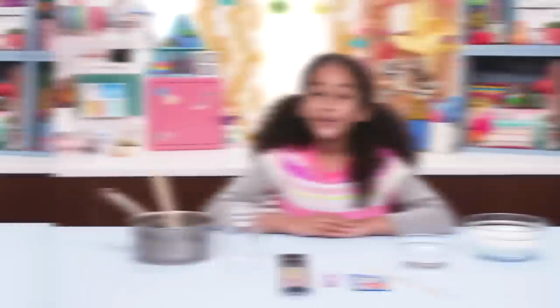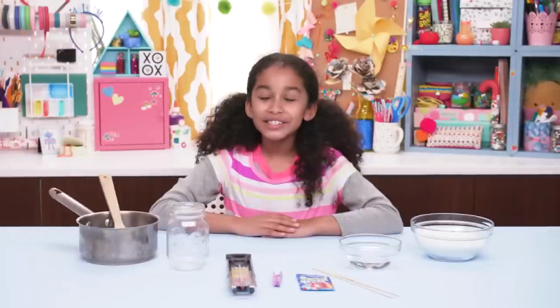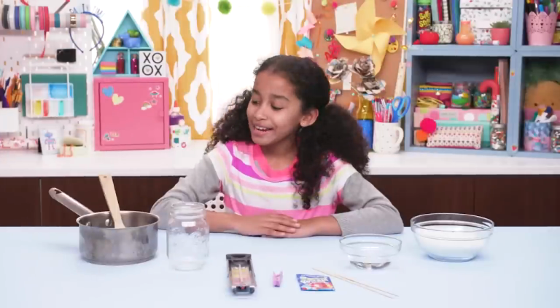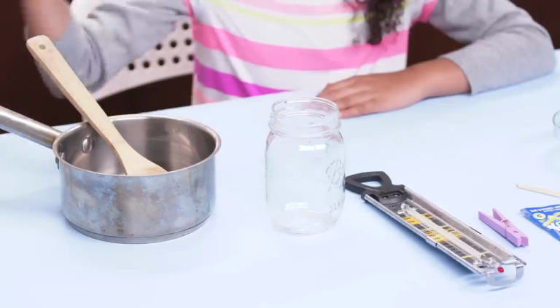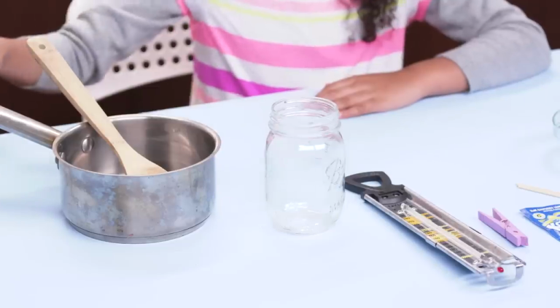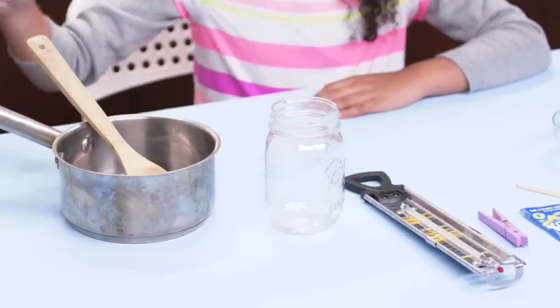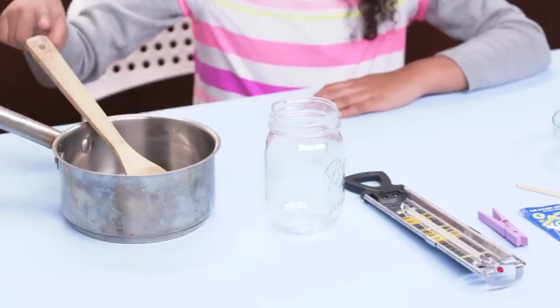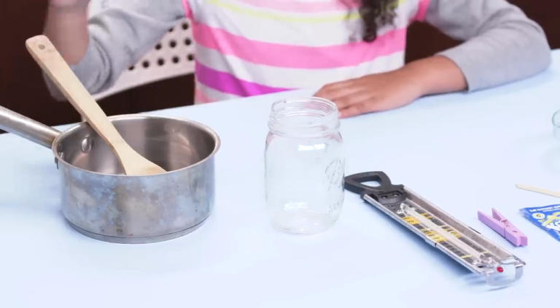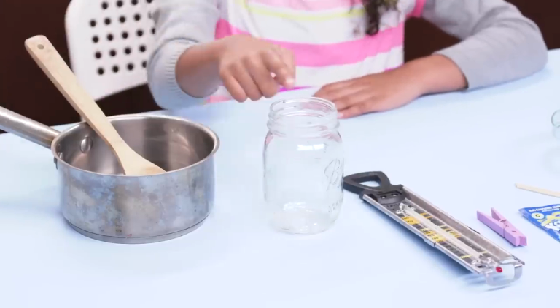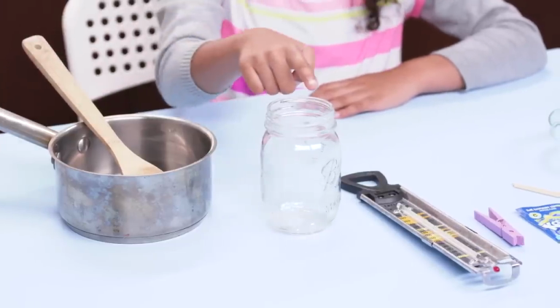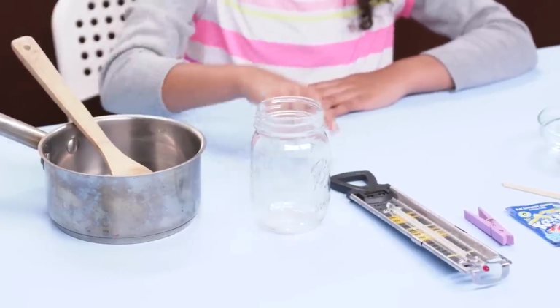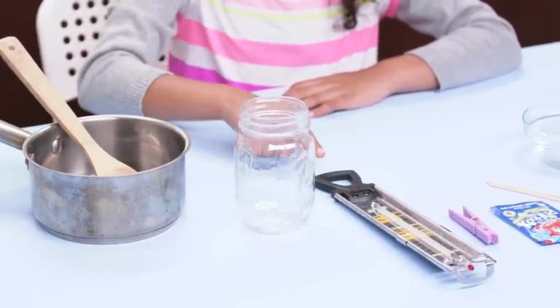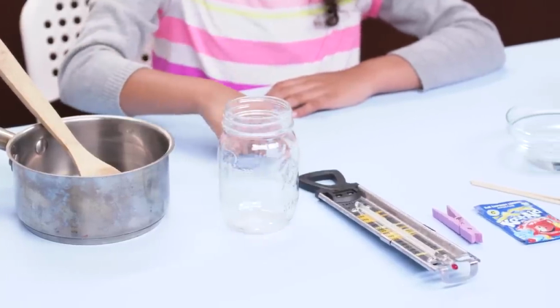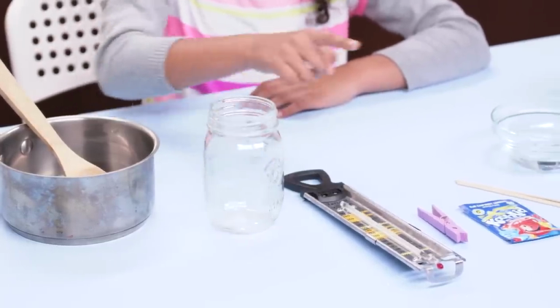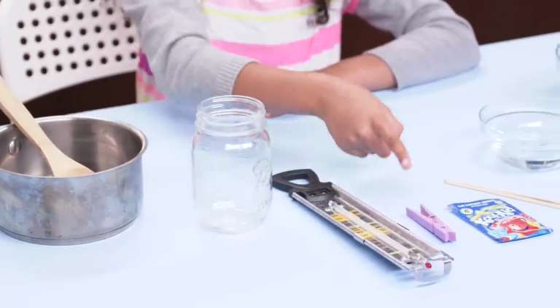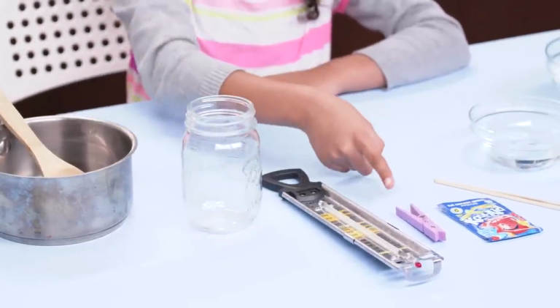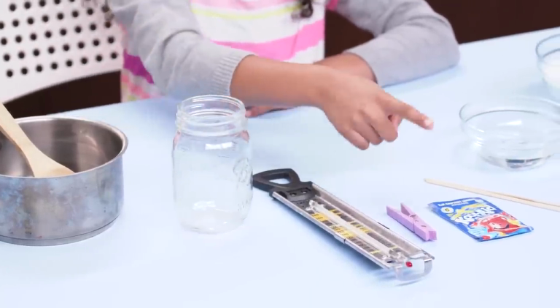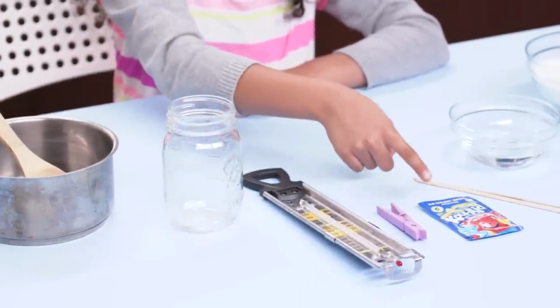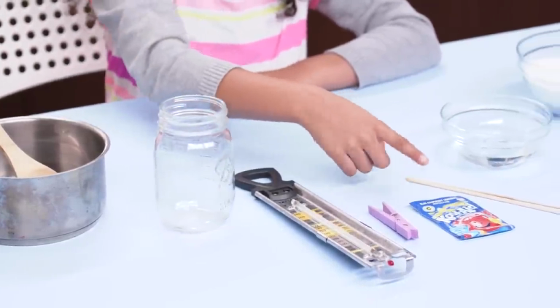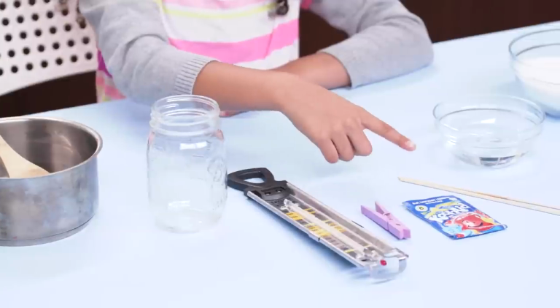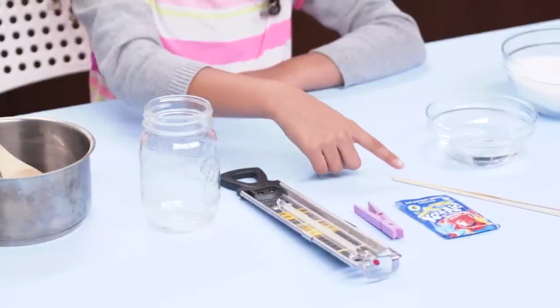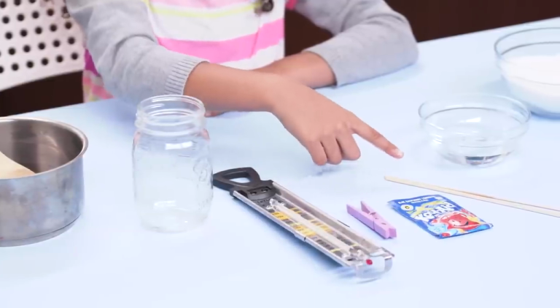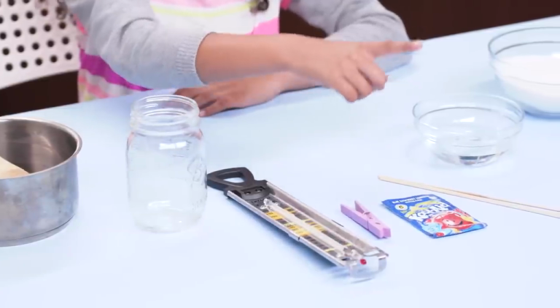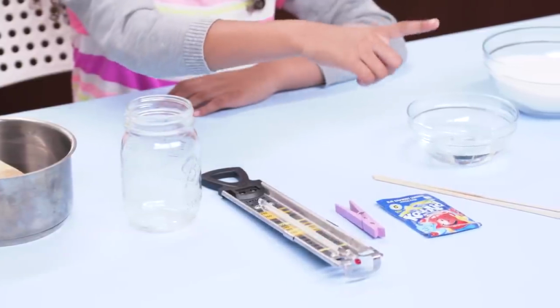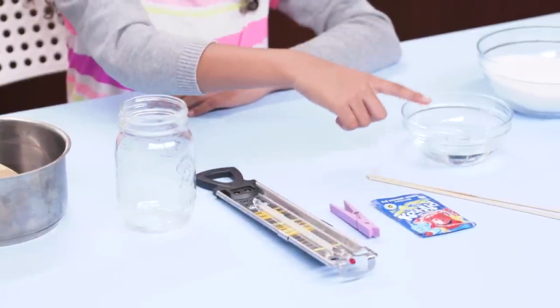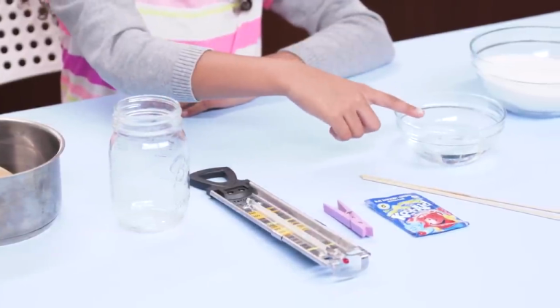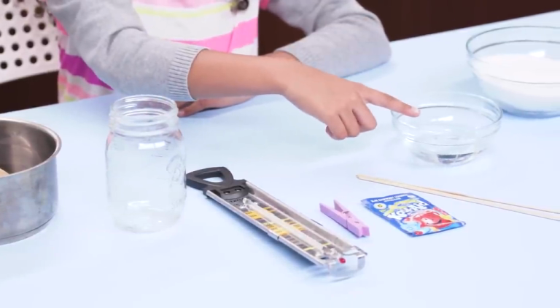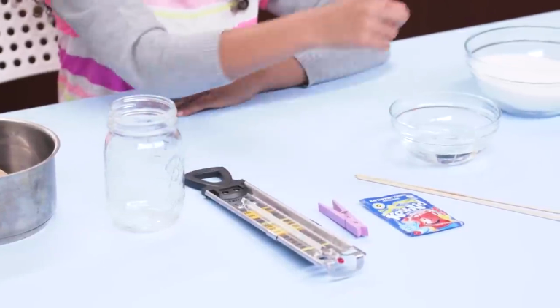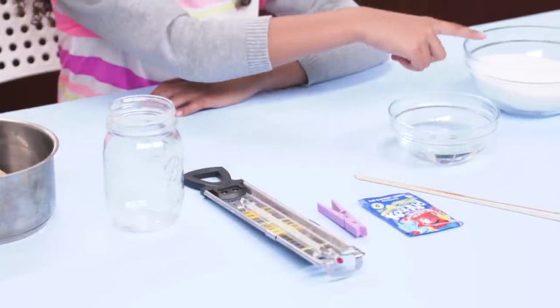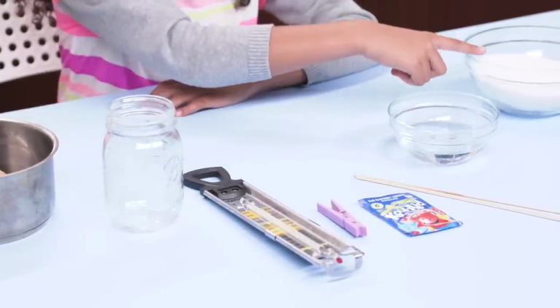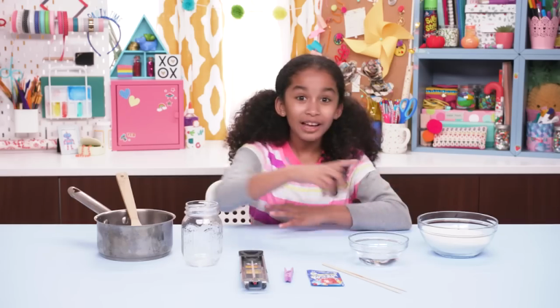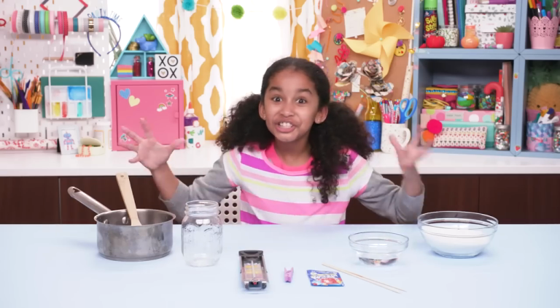For this, you'll need a pot, a spoon, a mason jar, a thermometer, a clothespin, Kool-Aid, a skewer stick, one-half cup of water, and two cups of sugar.